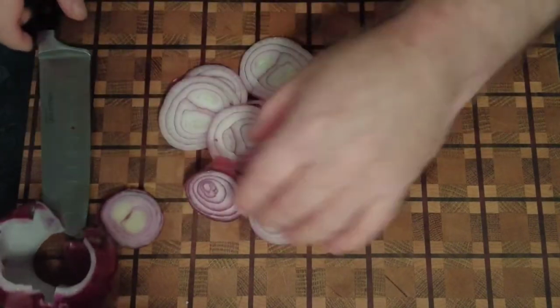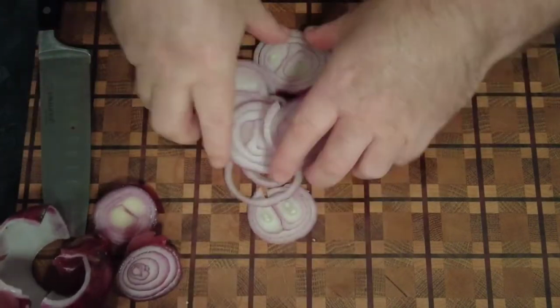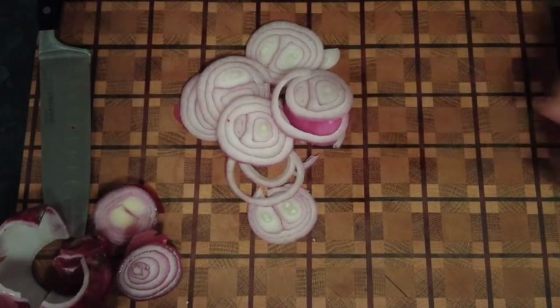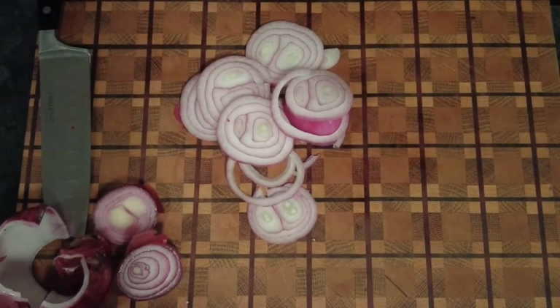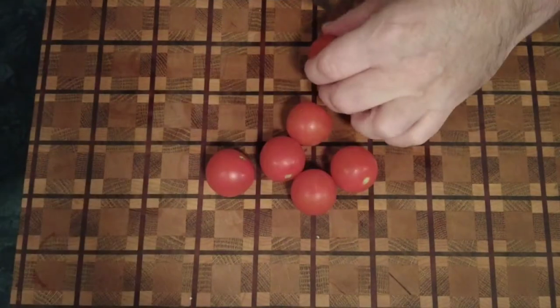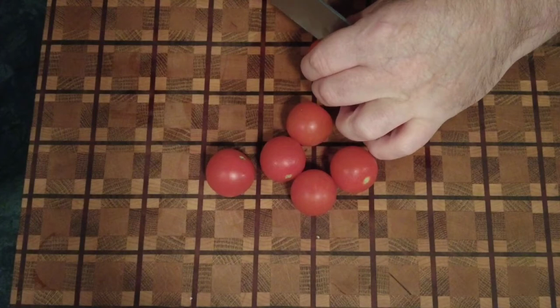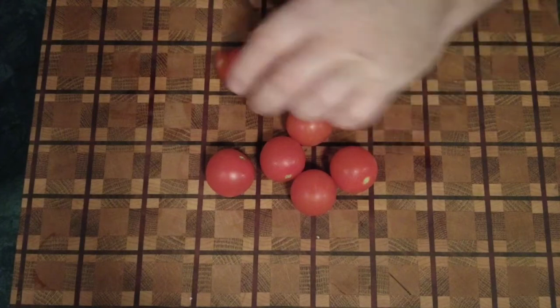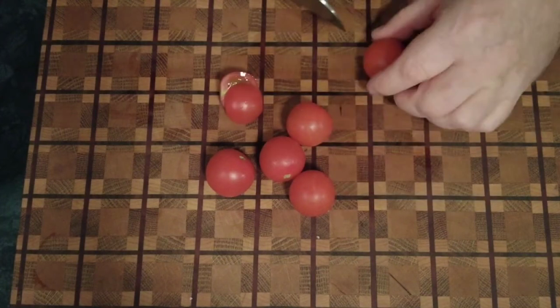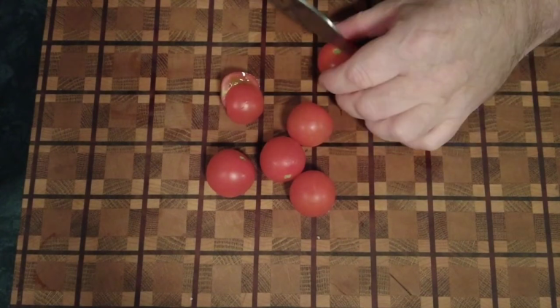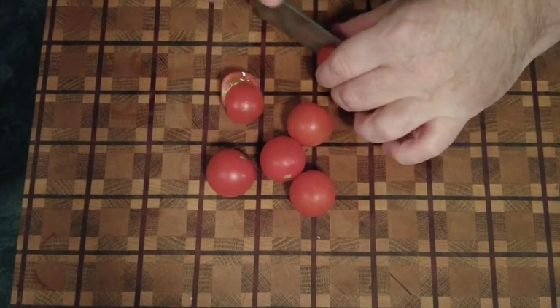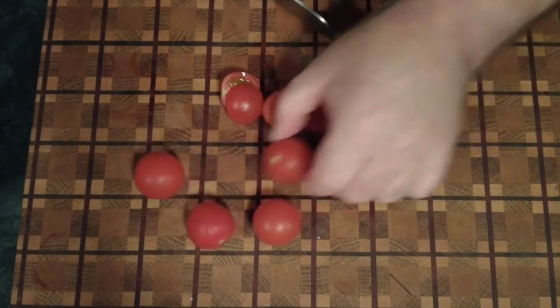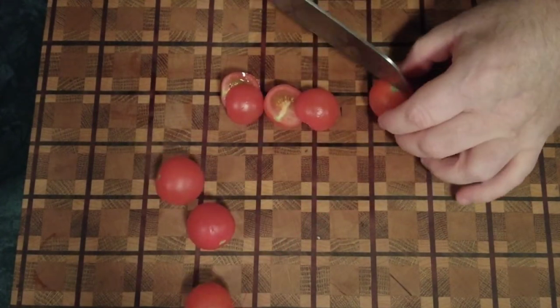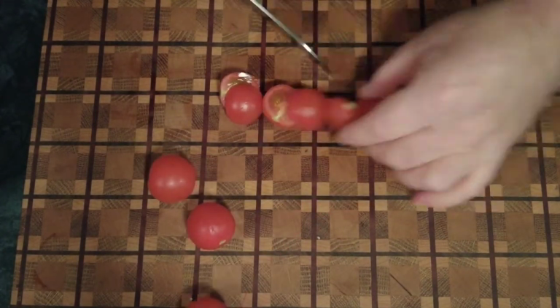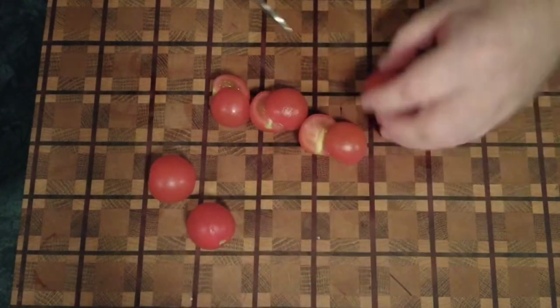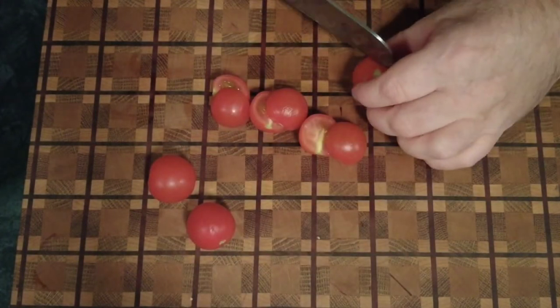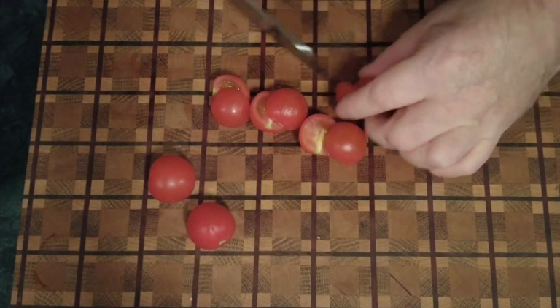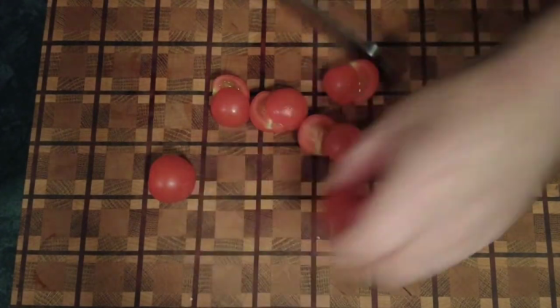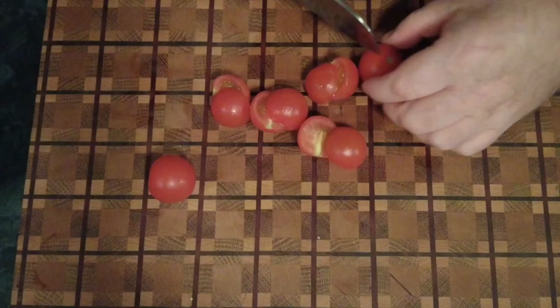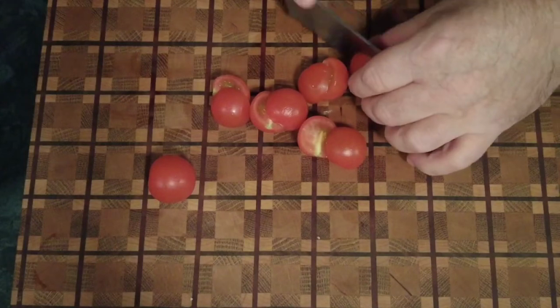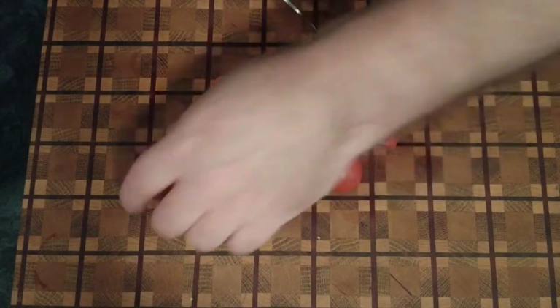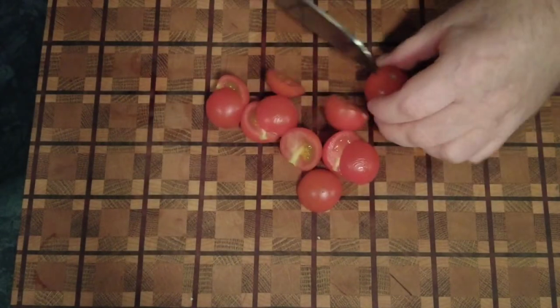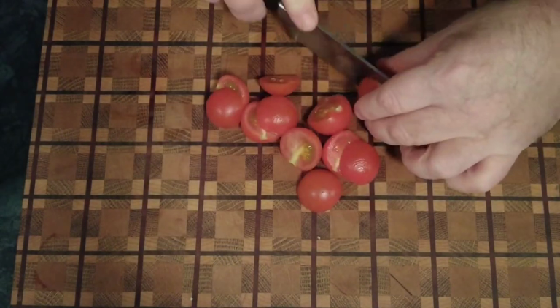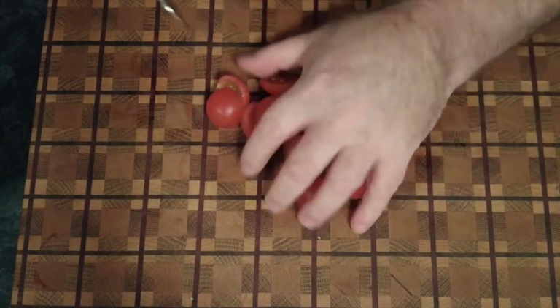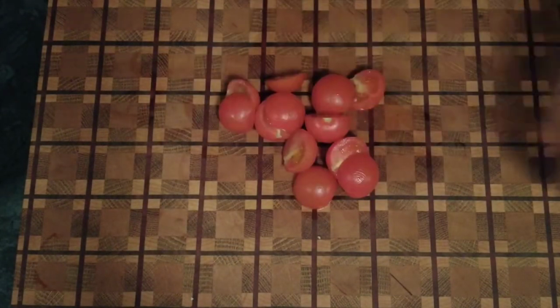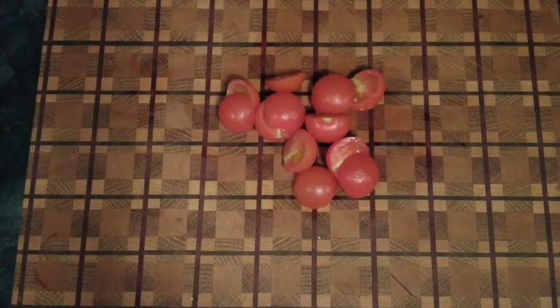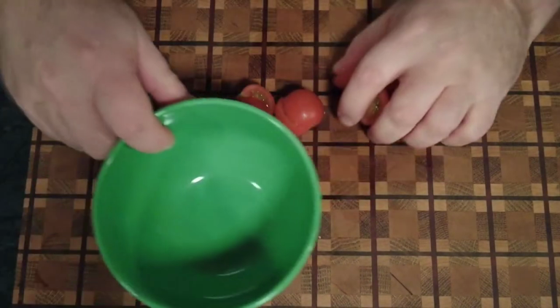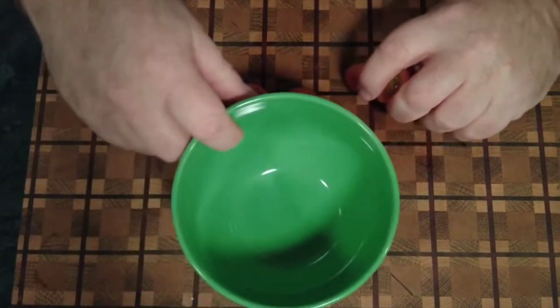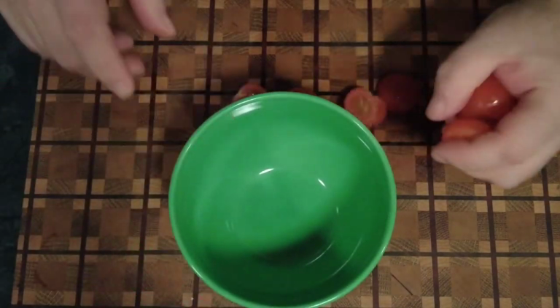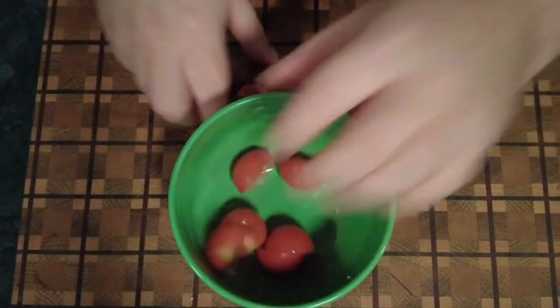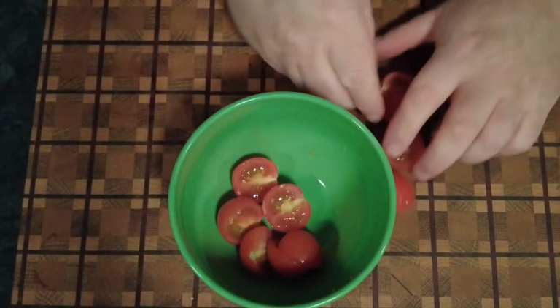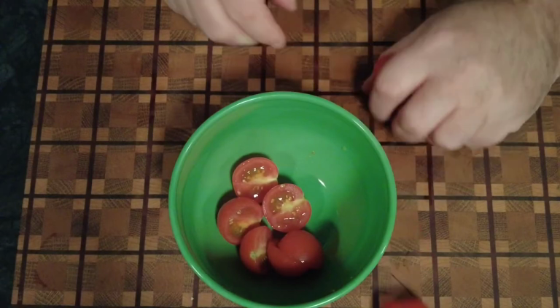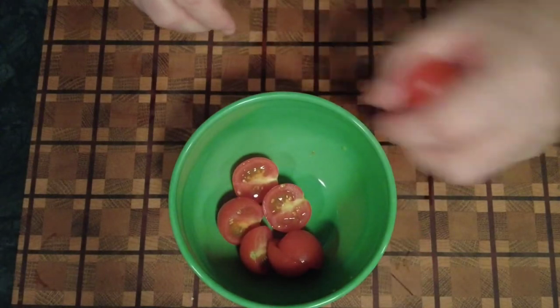Pop your vegetables to the side and then we're going to take some cherry tomatoes. Just going to halve the cherry tomatoes, then put them into a bowl and liberally season them with salt and pepper.